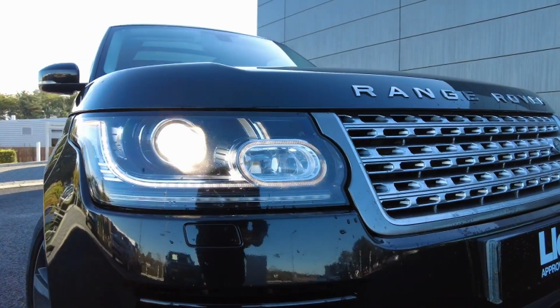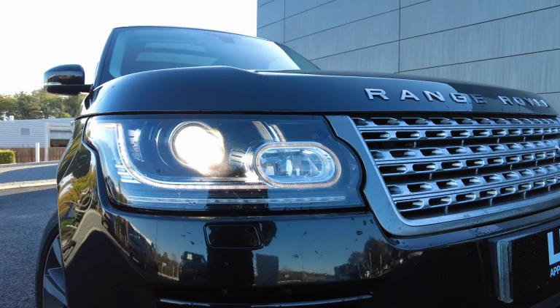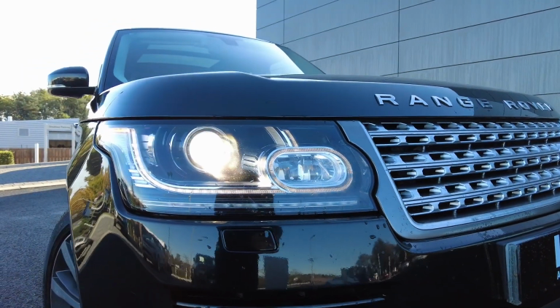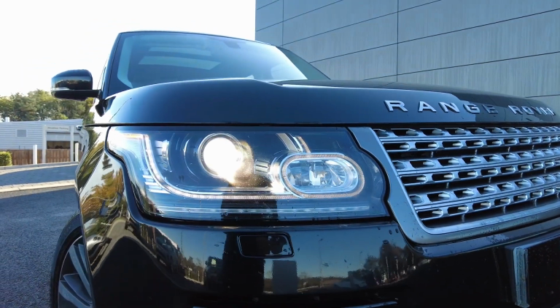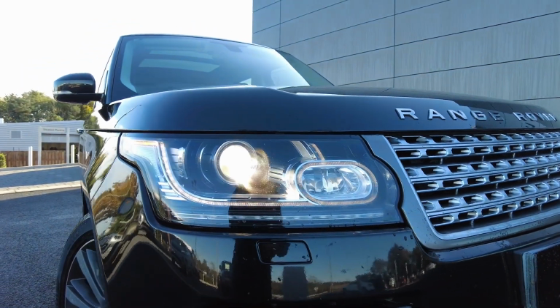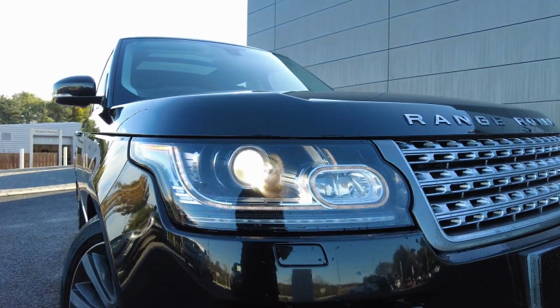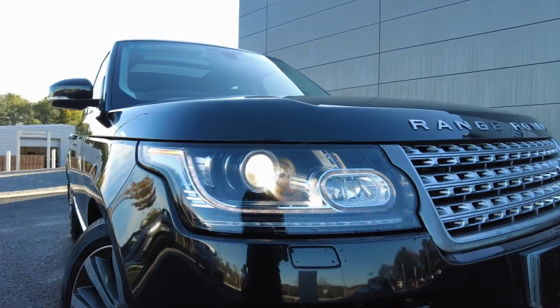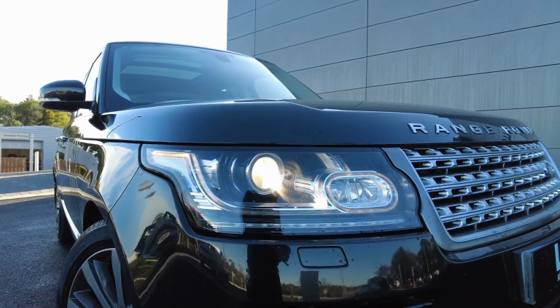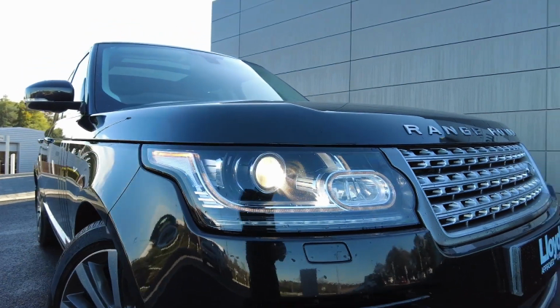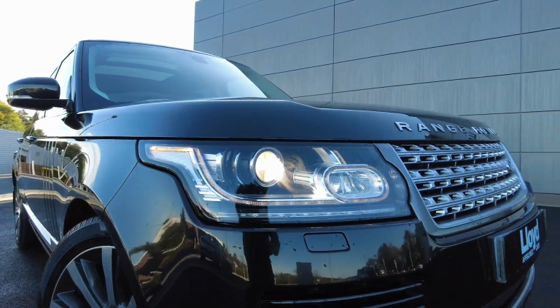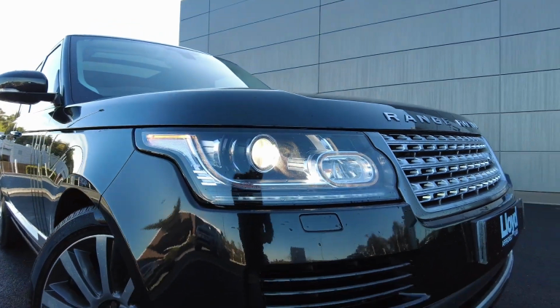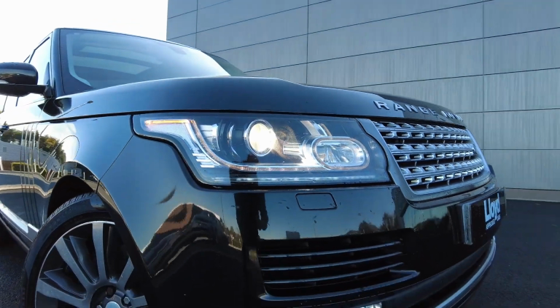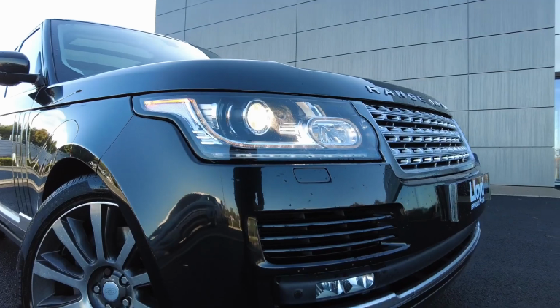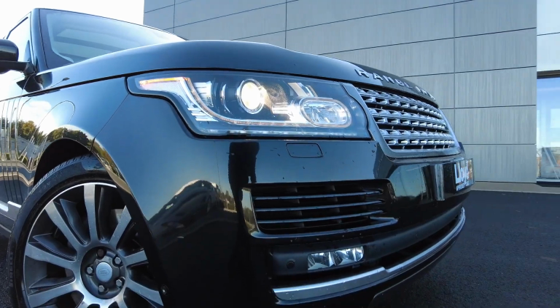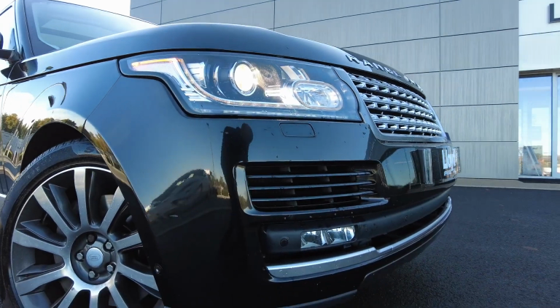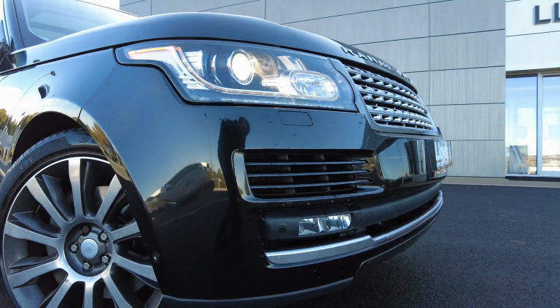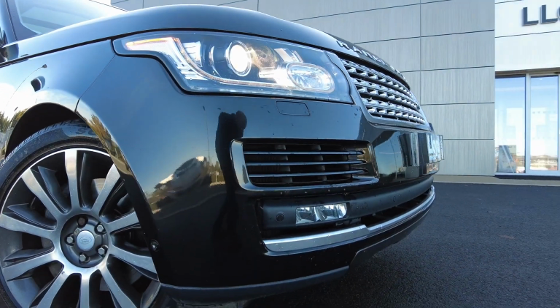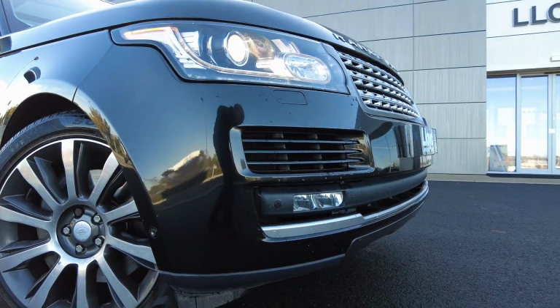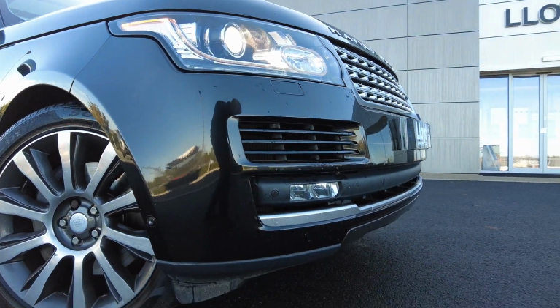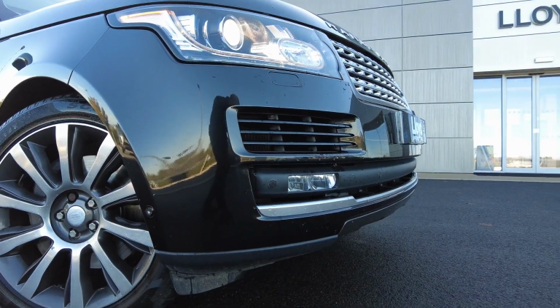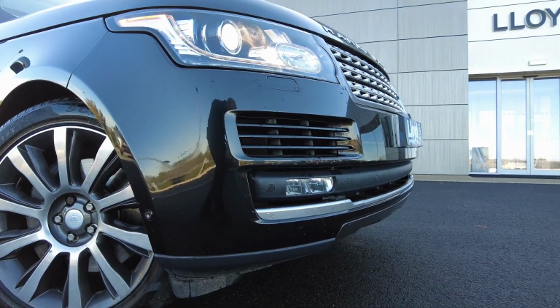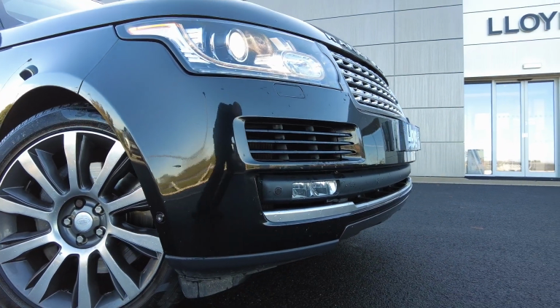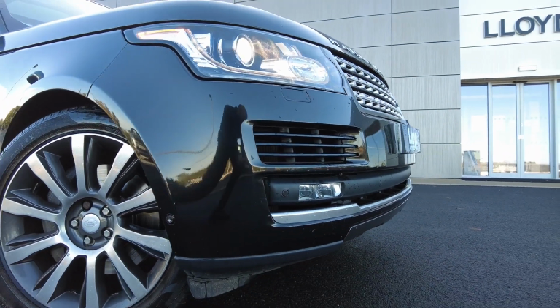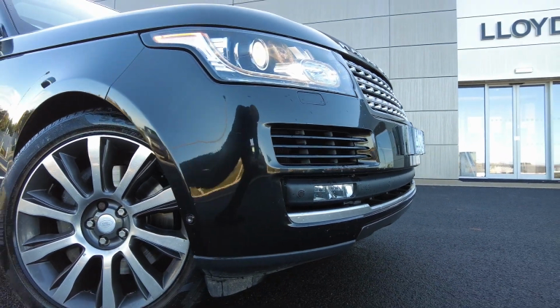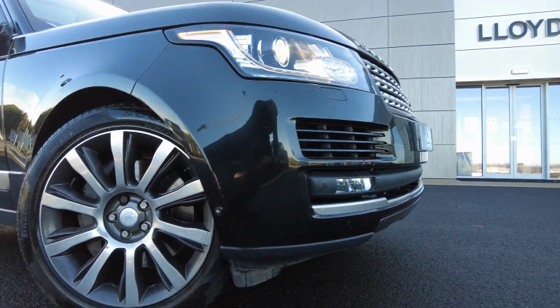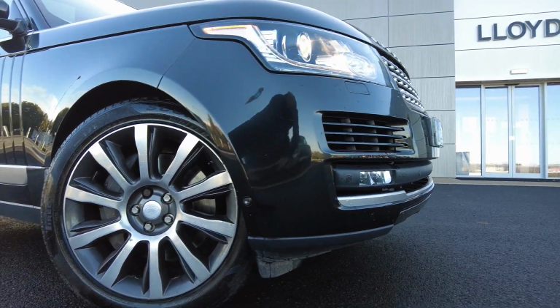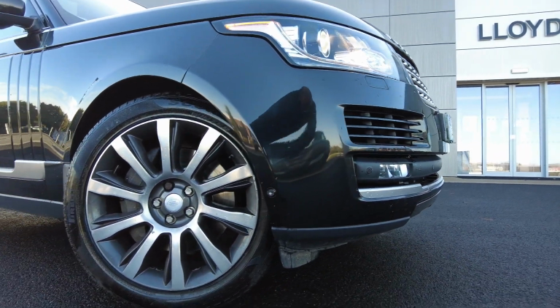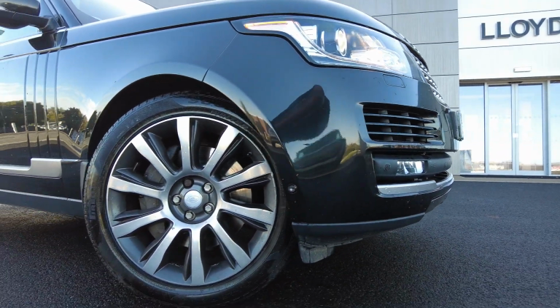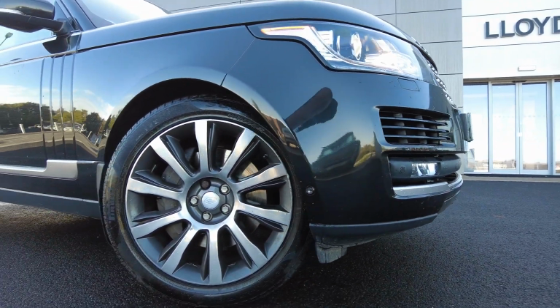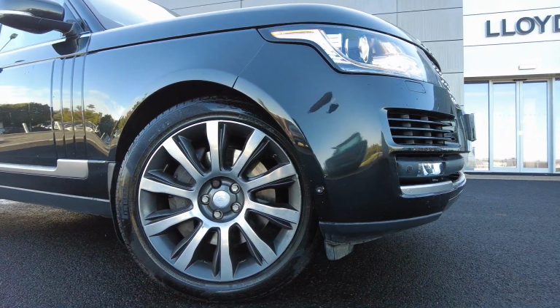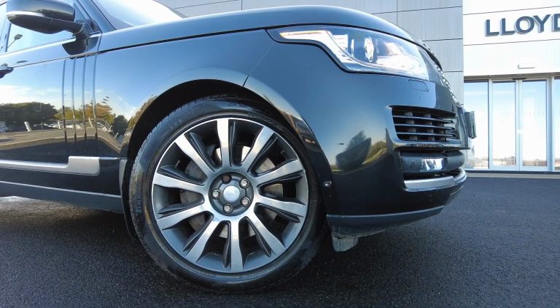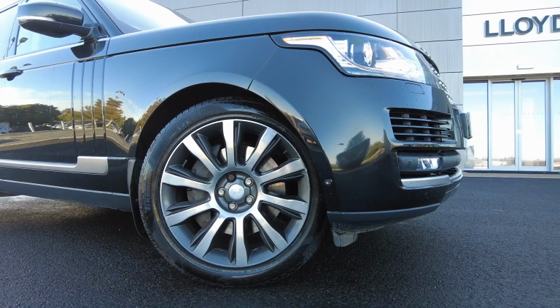Some of the fantastic features on the car include automatic Xenon headlights with LED daytime running lights, front fog lamps with automatic park assist and front parking sensors.